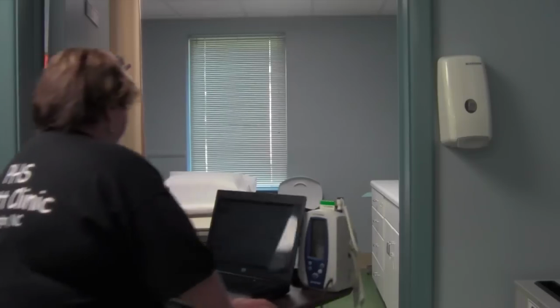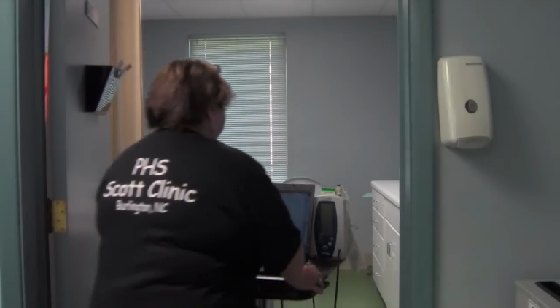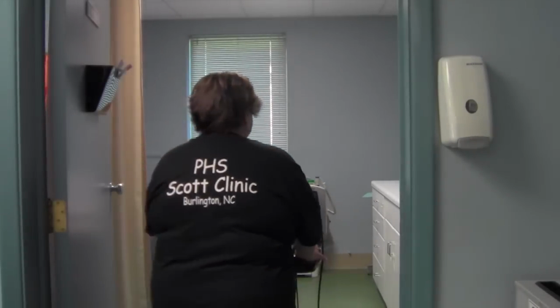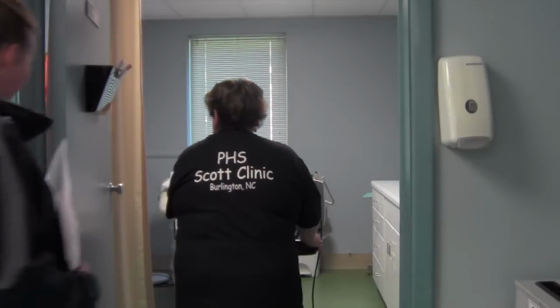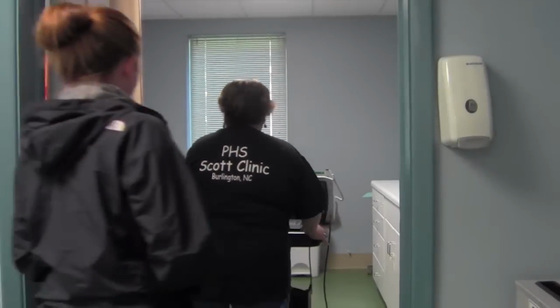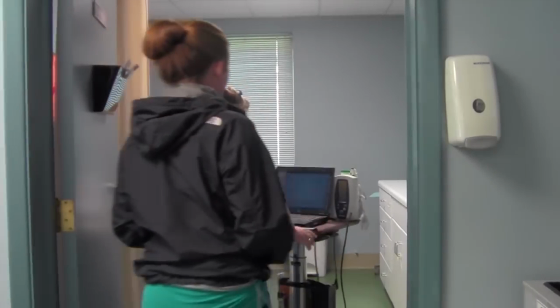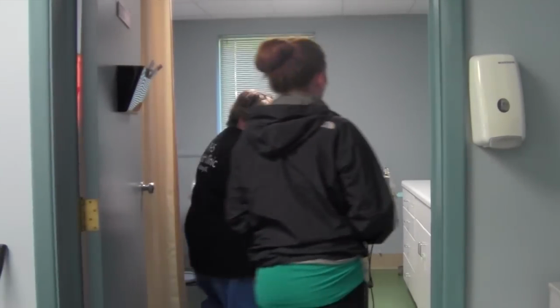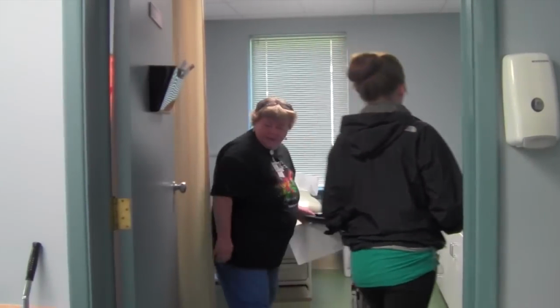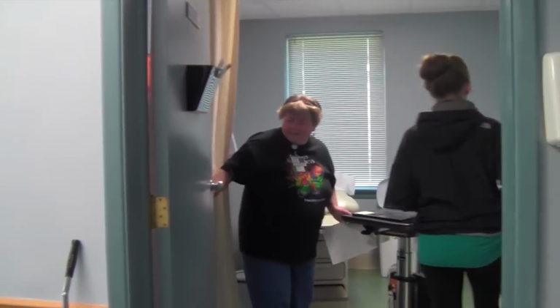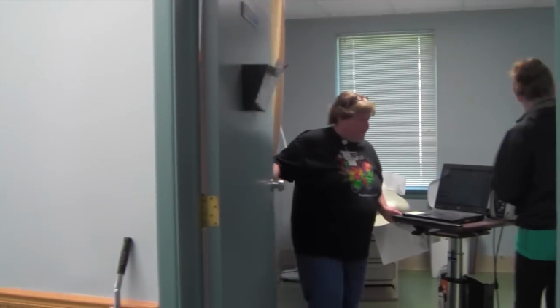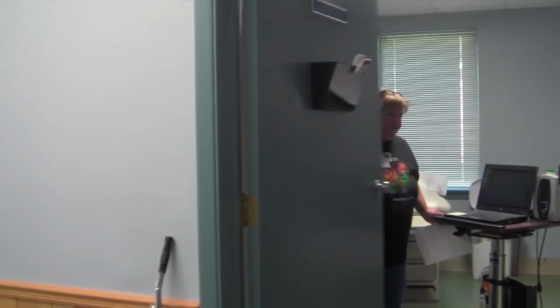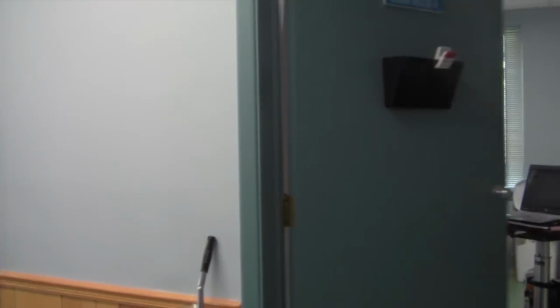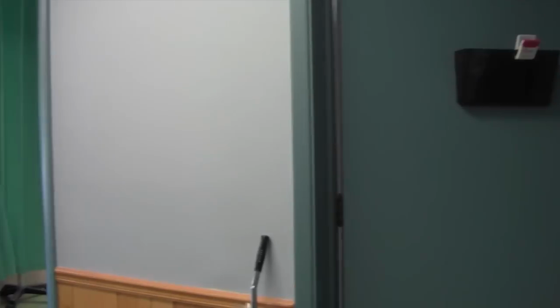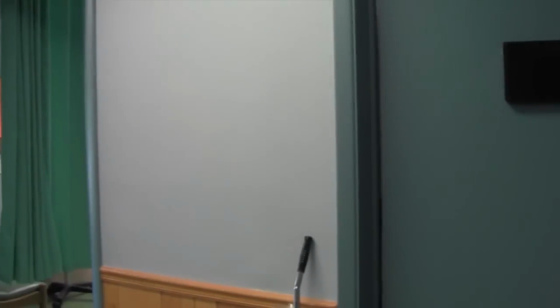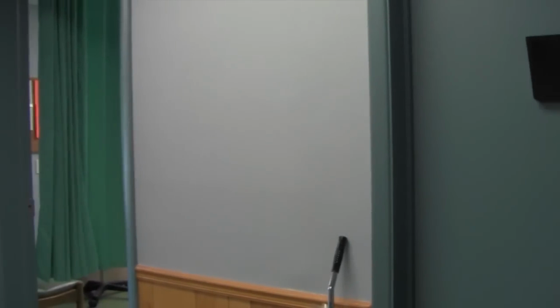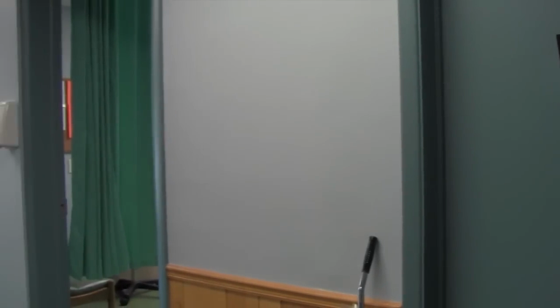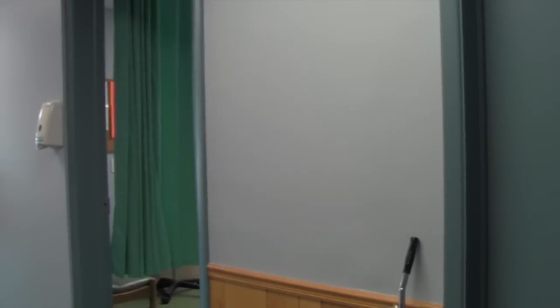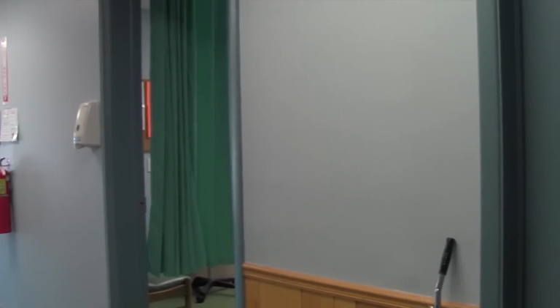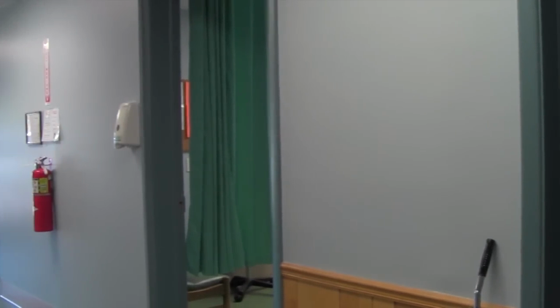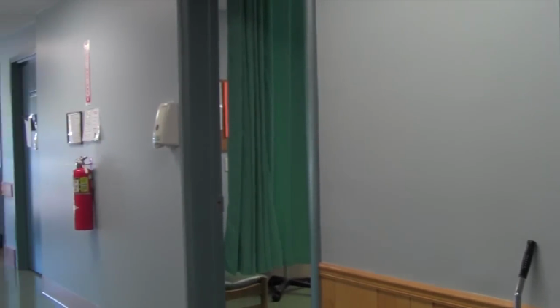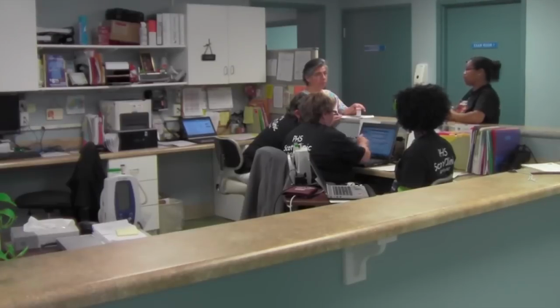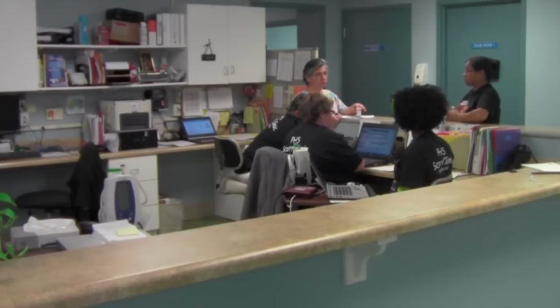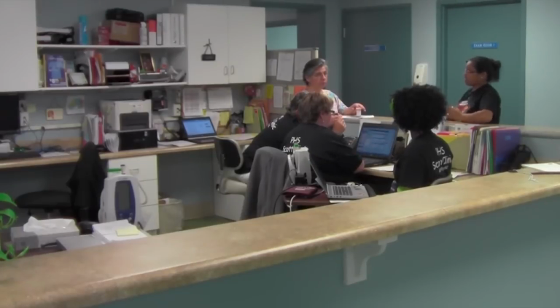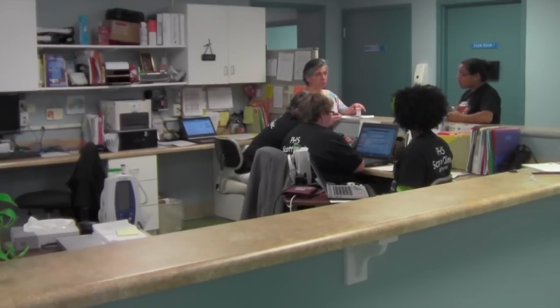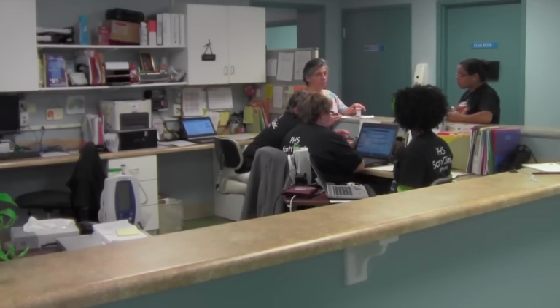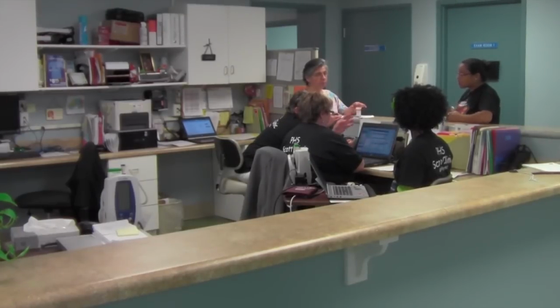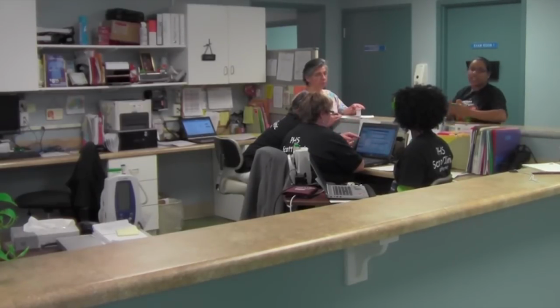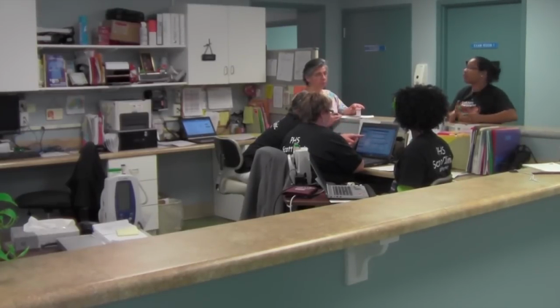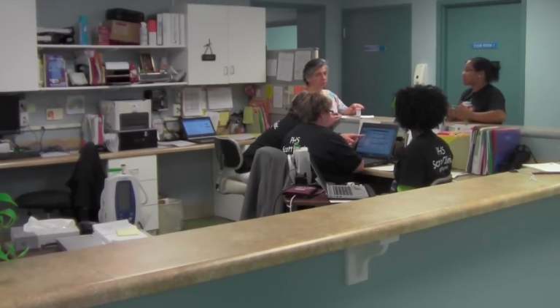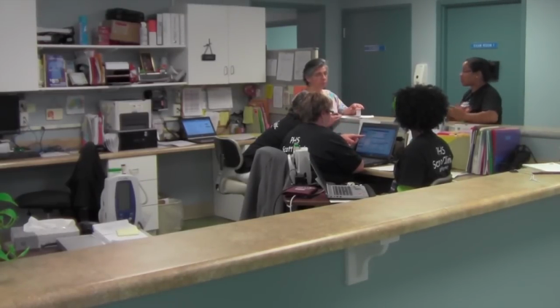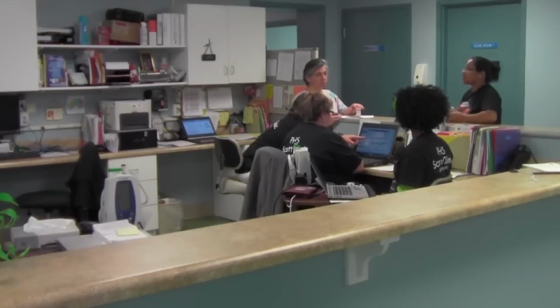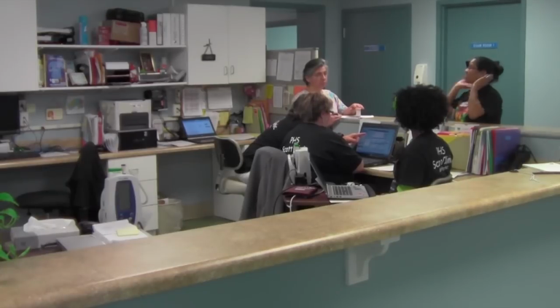From minor trauma to chronic illnesses, Scott sees patients for immunizations, flu shots, physical exams, and most child, teen, adult, and senior health care.